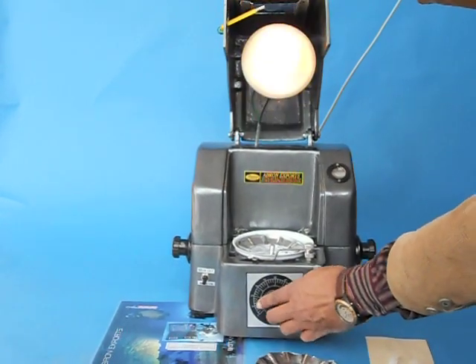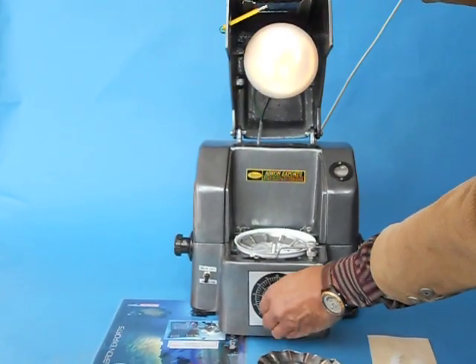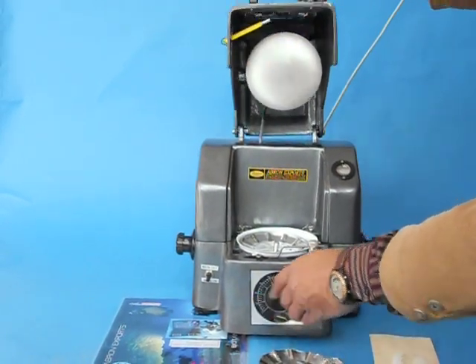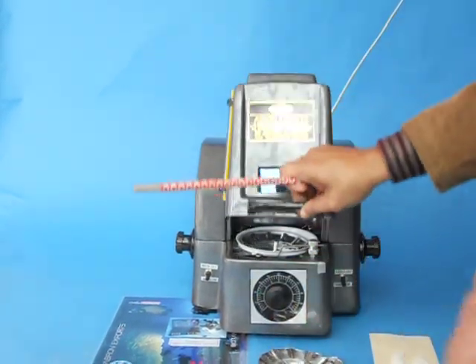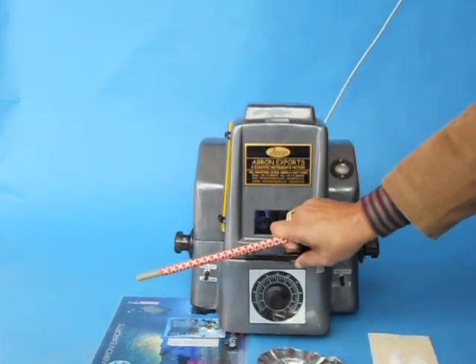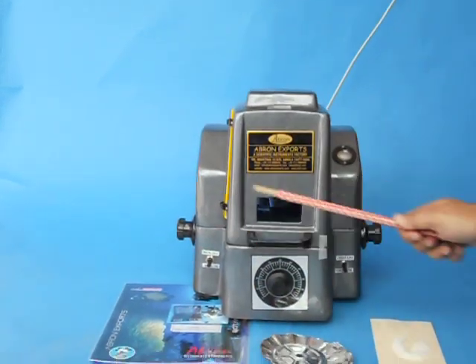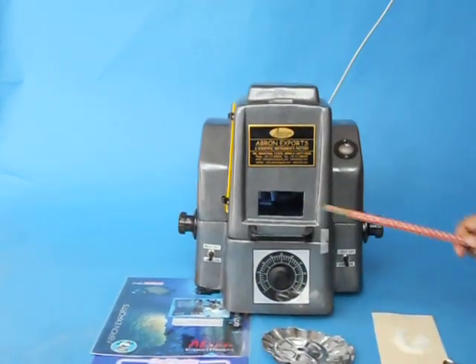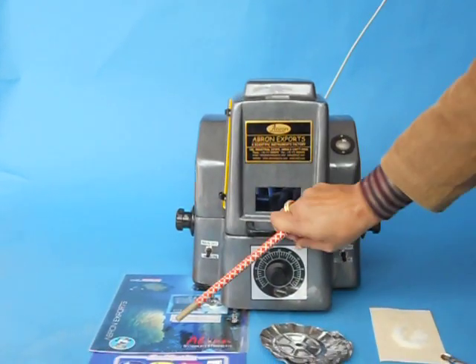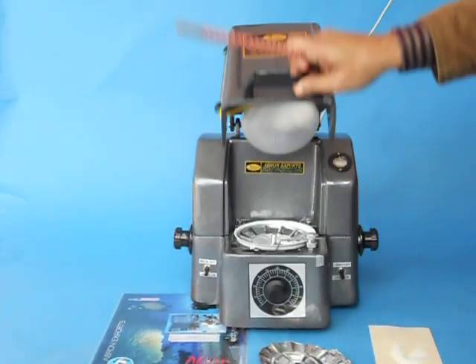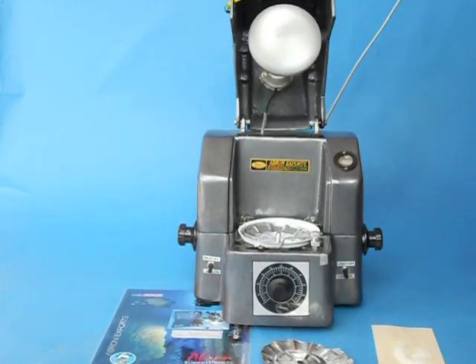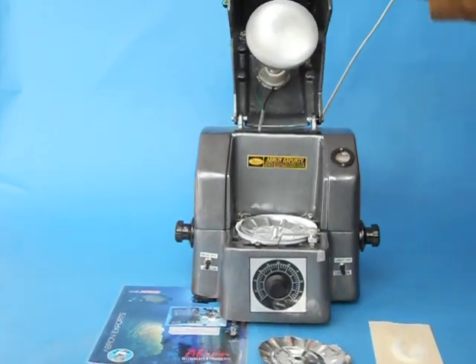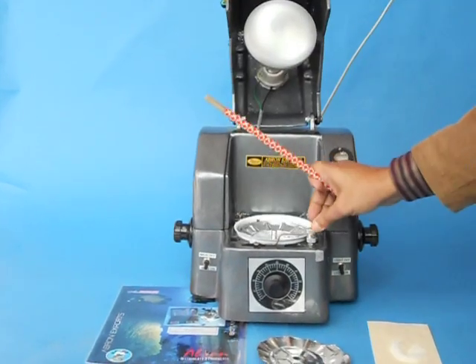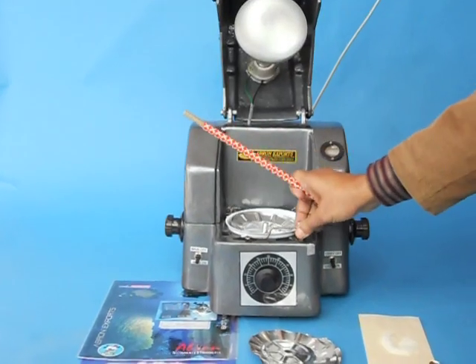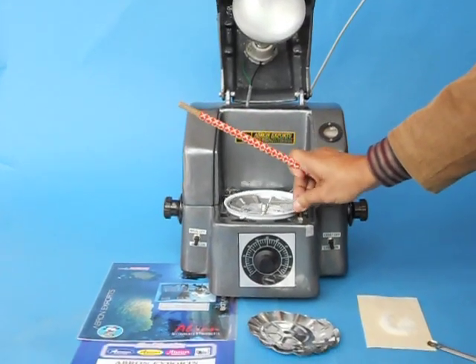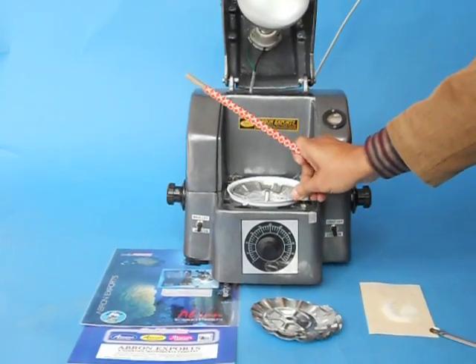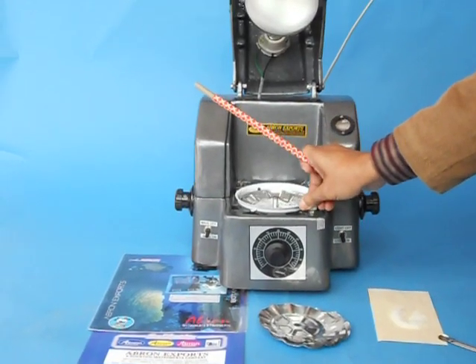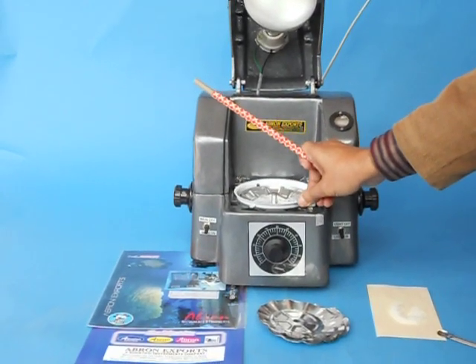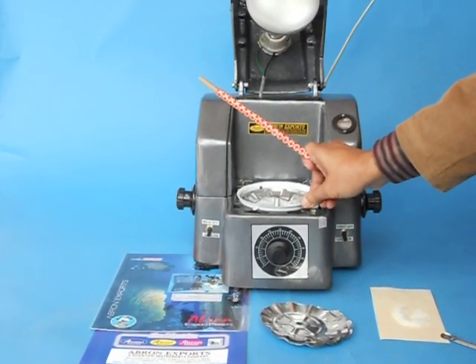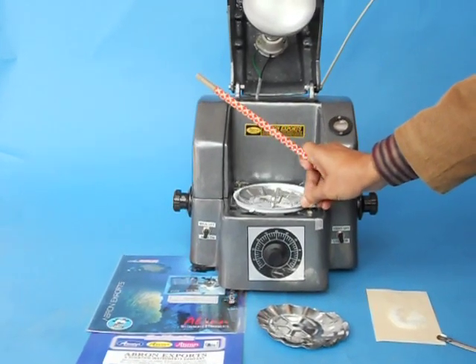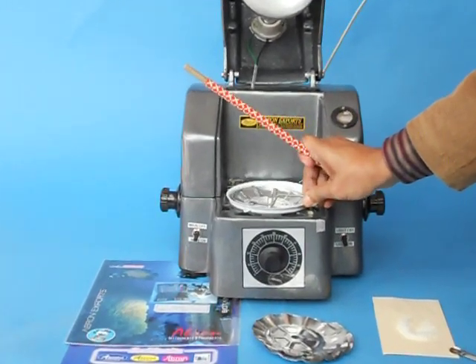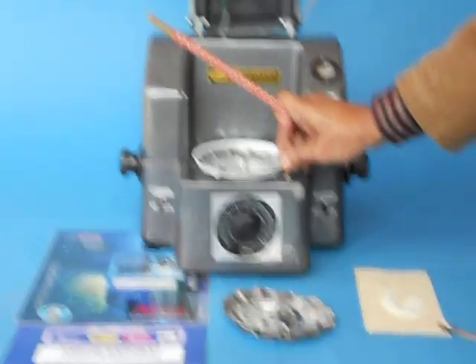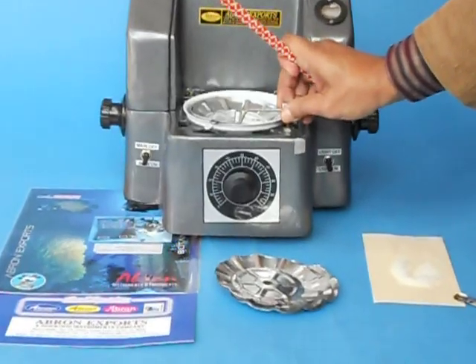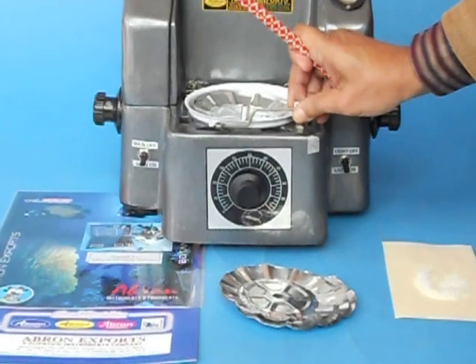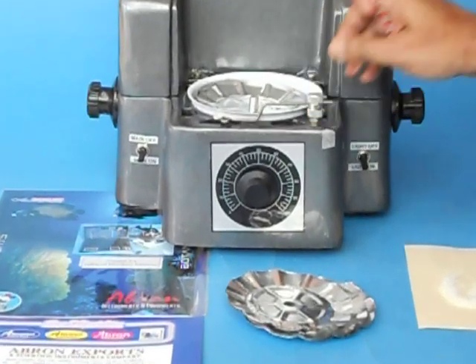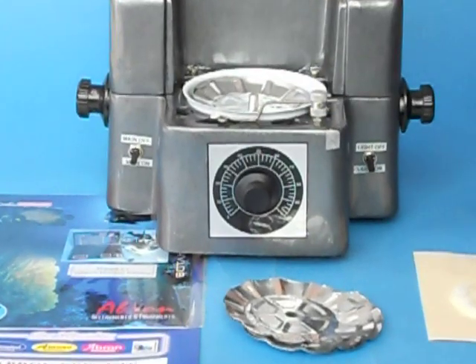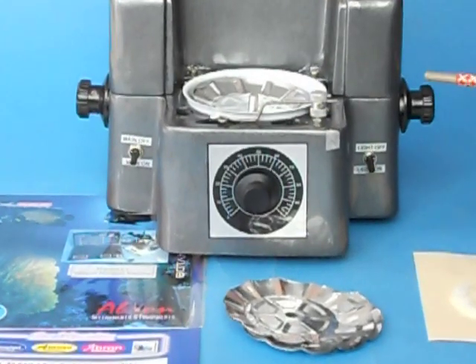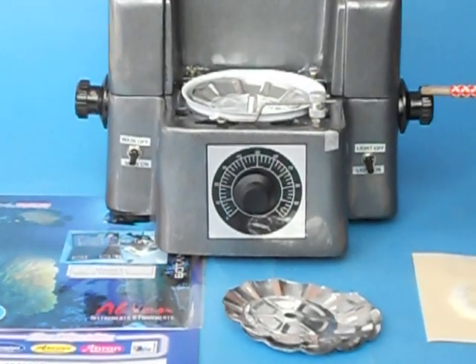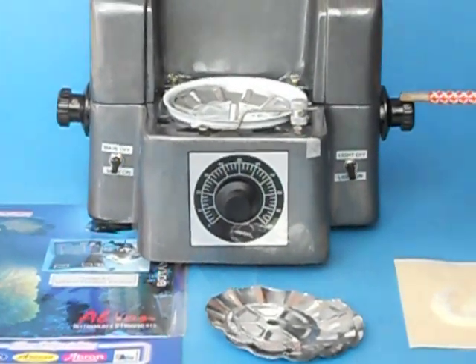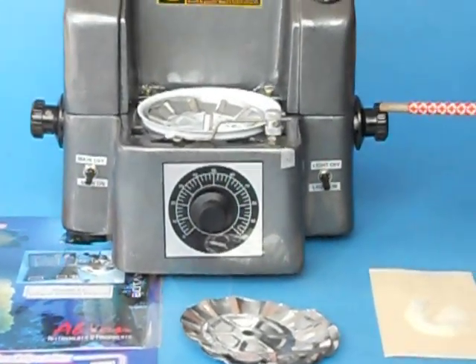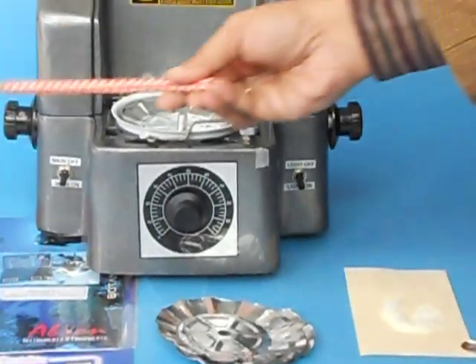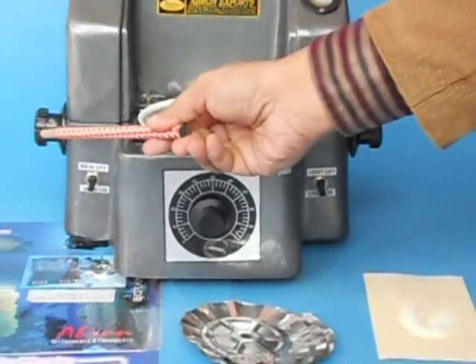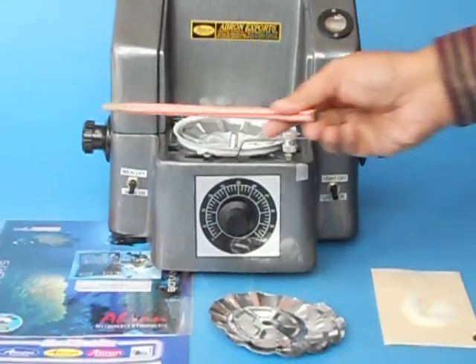To start with, you just remove this lock, keep it on the side, and adjust the 0% with both these scales.